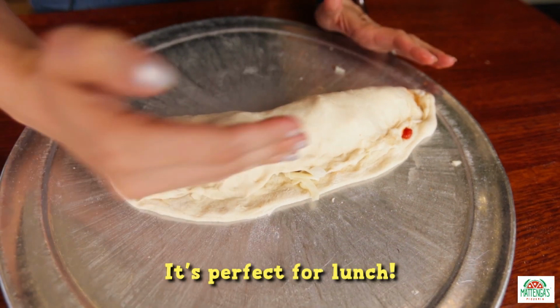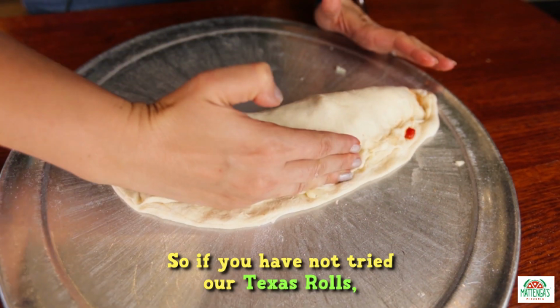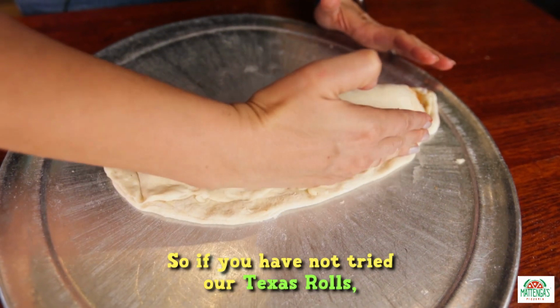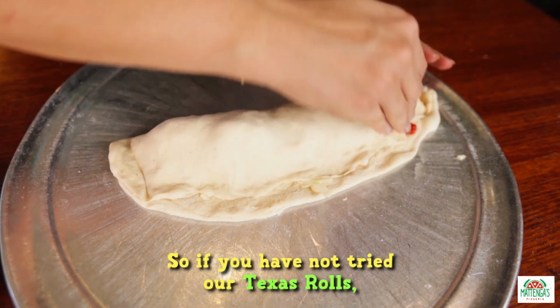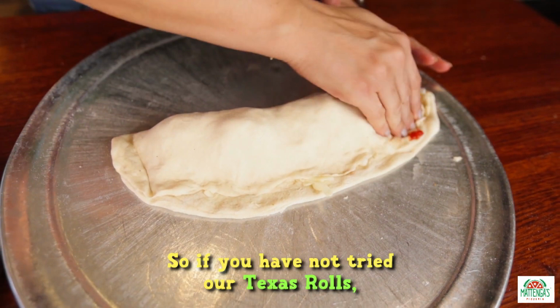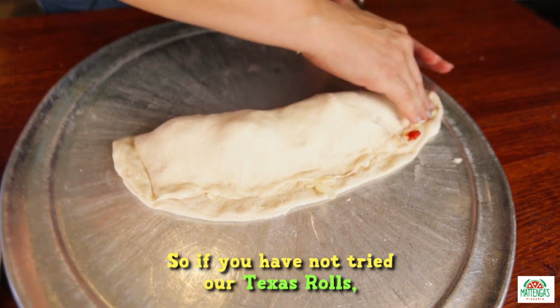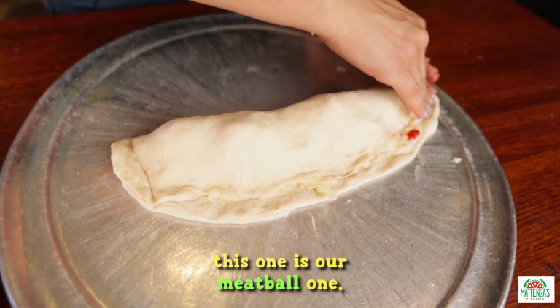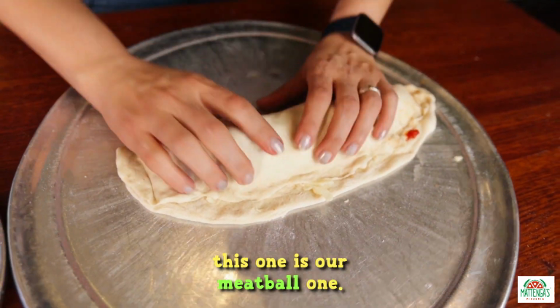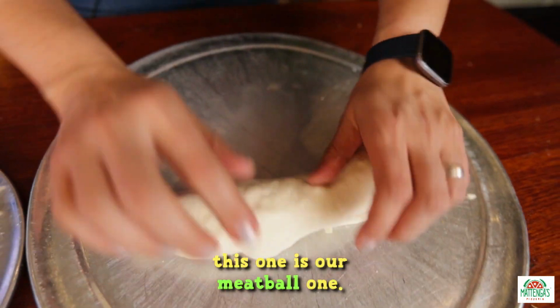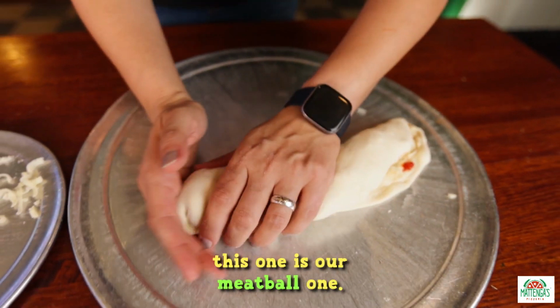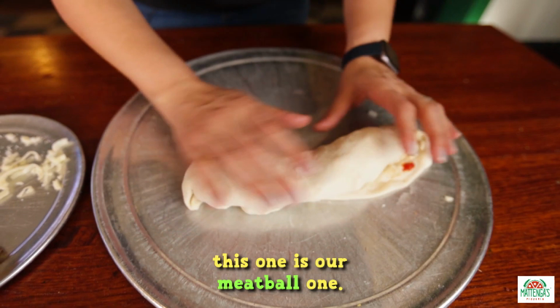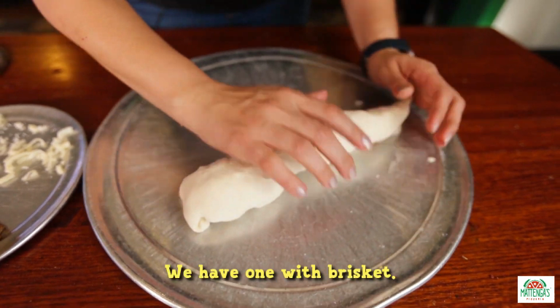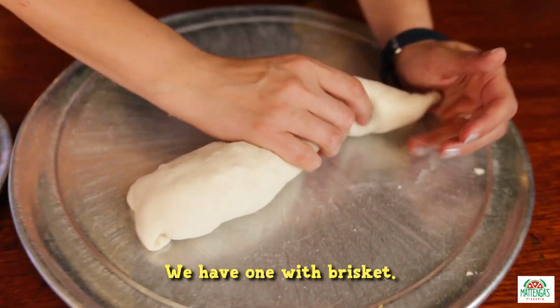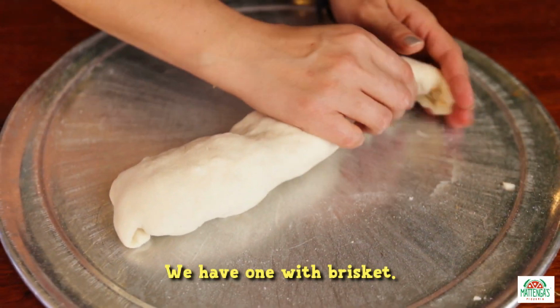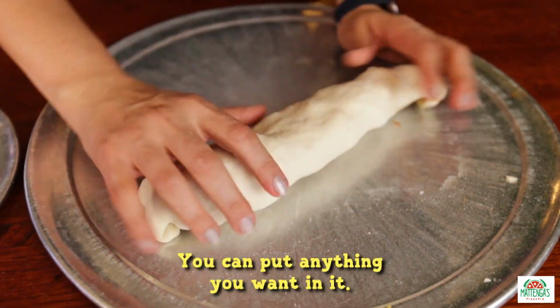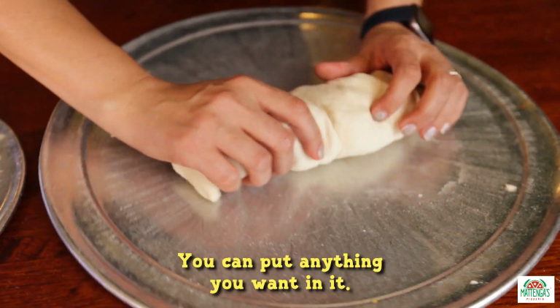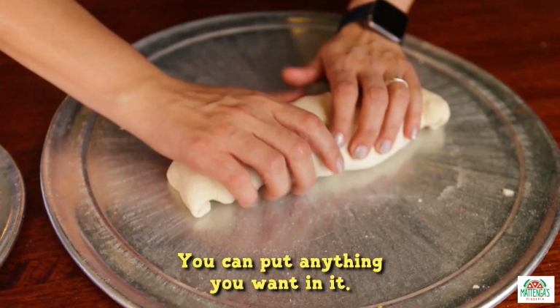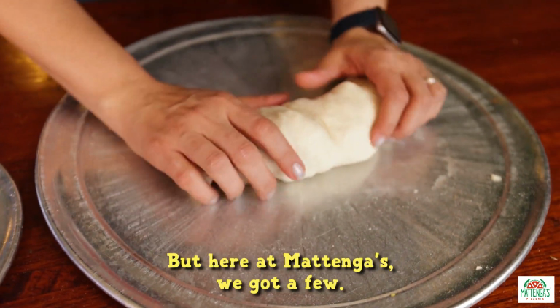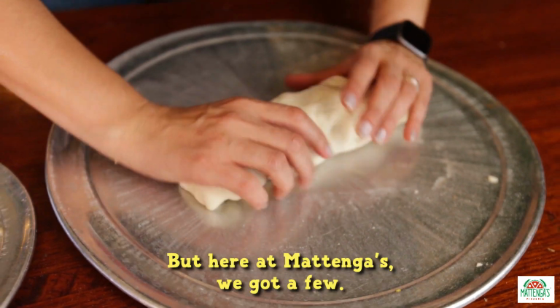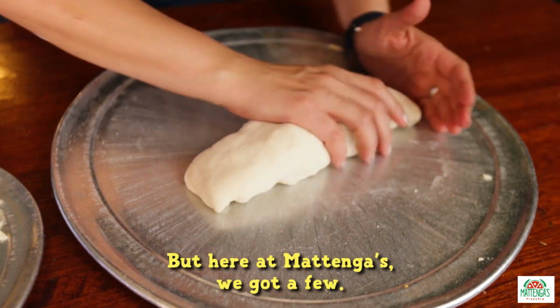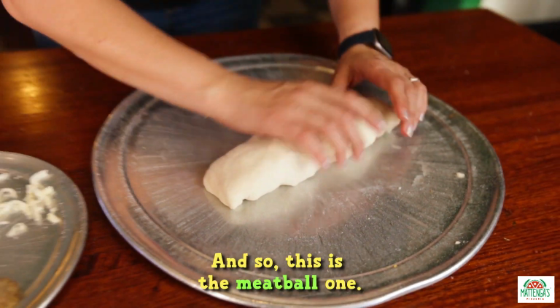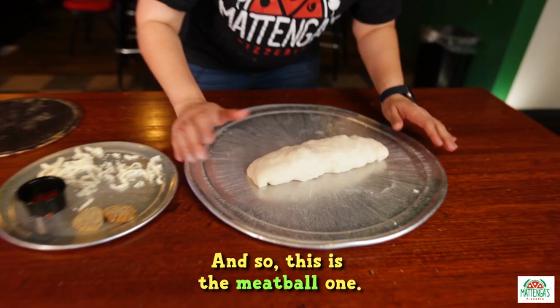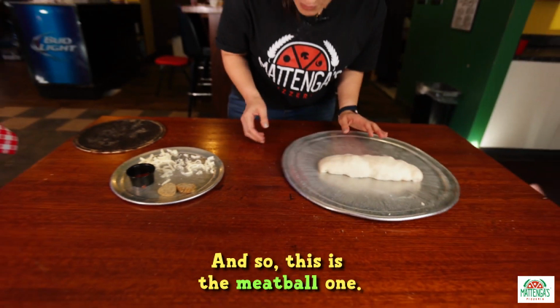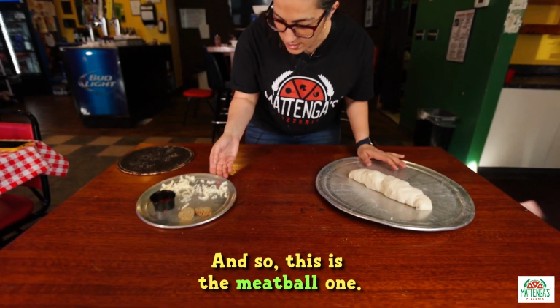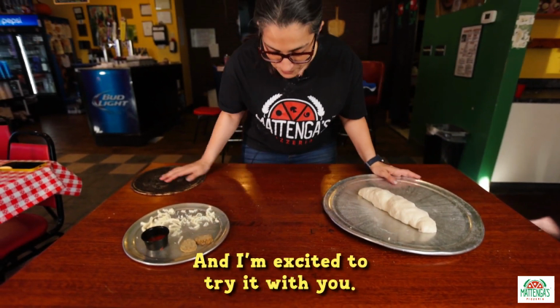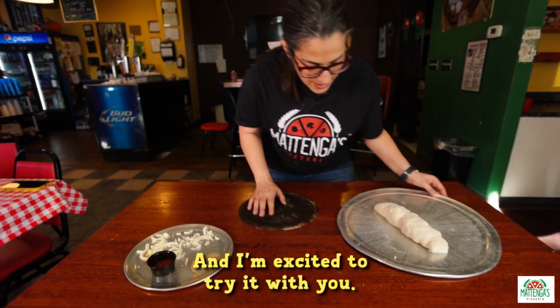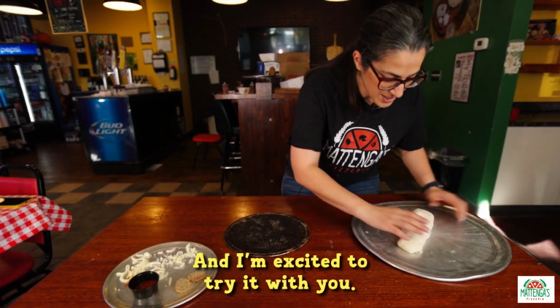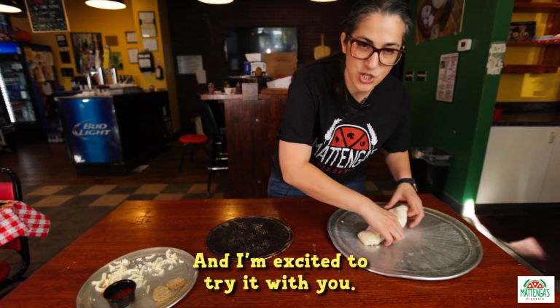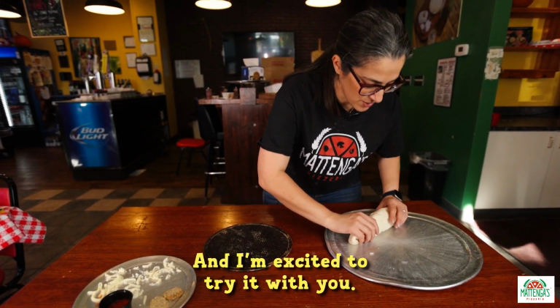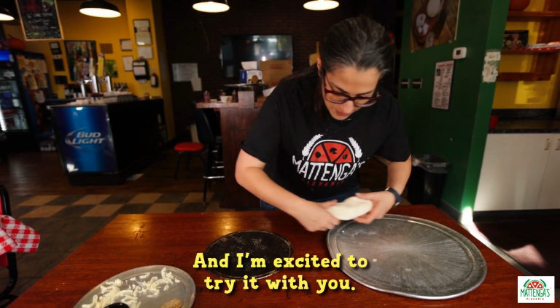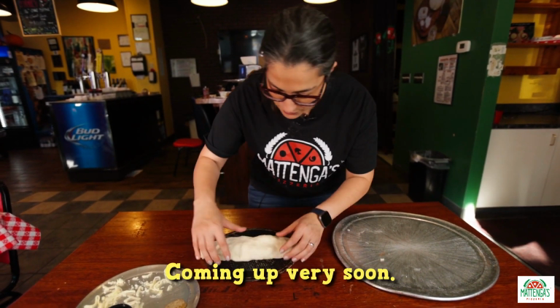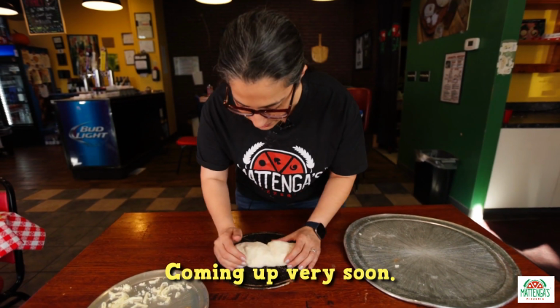So if you have not tried our Texas roll, this one is our meatball one. We have one with brisket — you can put anything you want in it. But here at Matanga's we've got a few options, and this is the meatball one. I'm excited to try it with you. Coming up very soon.